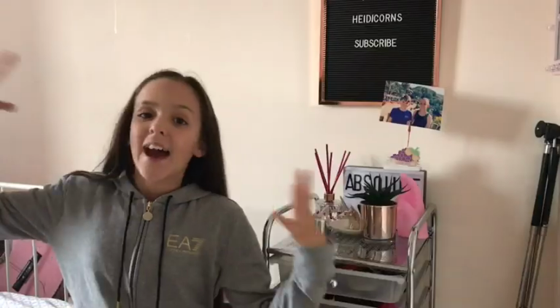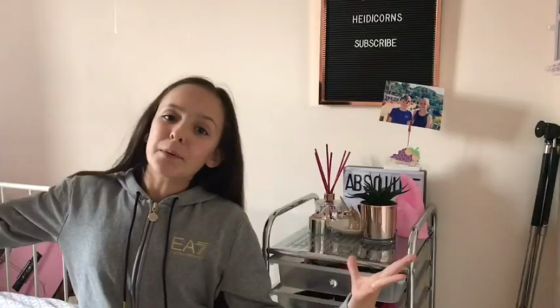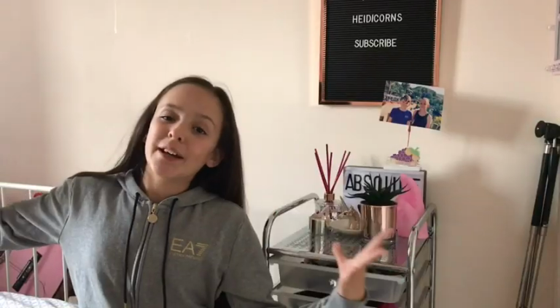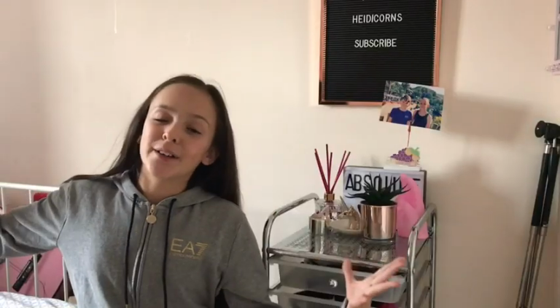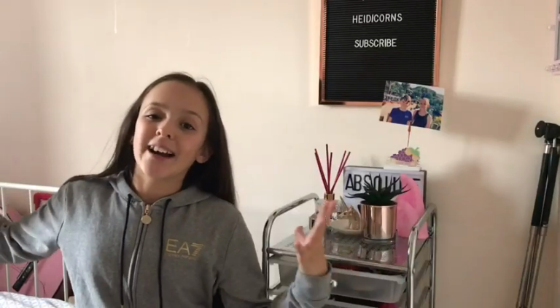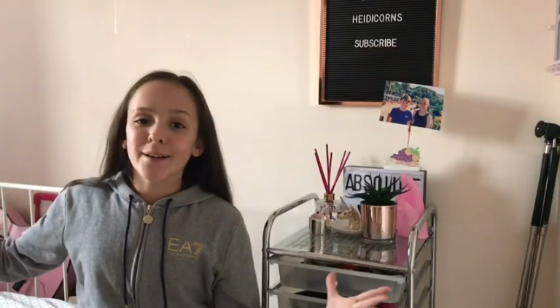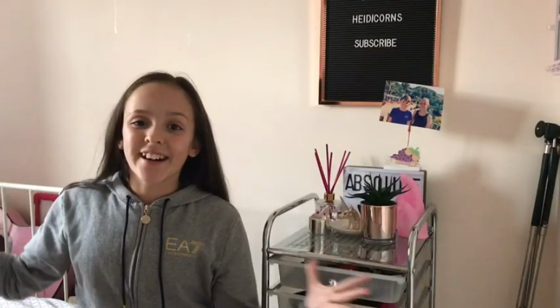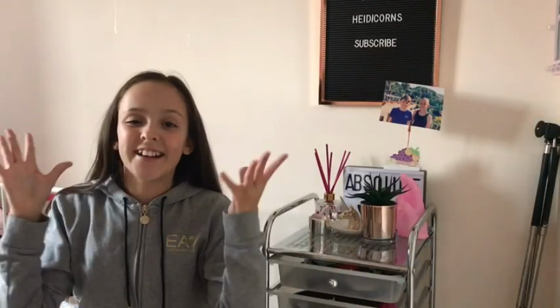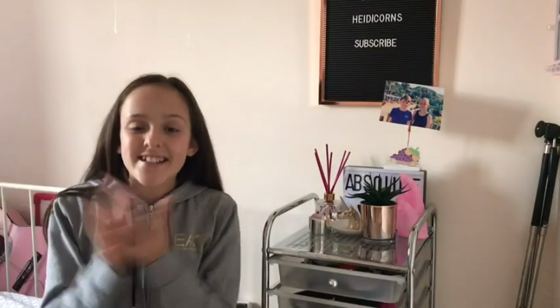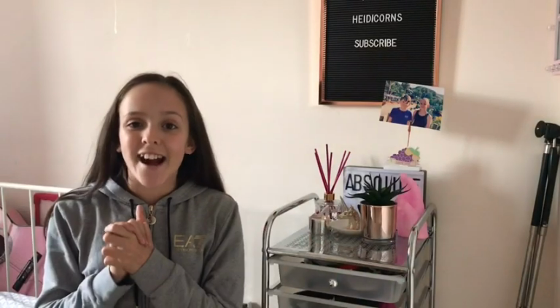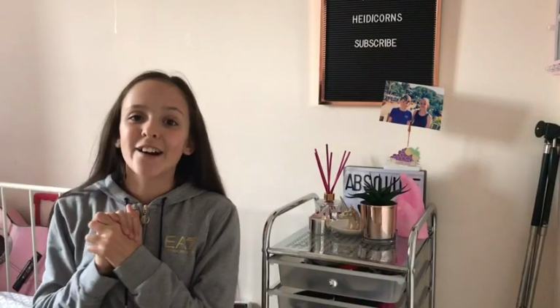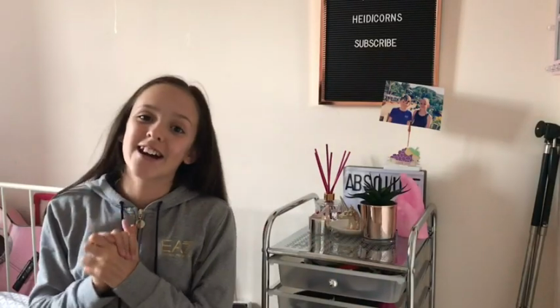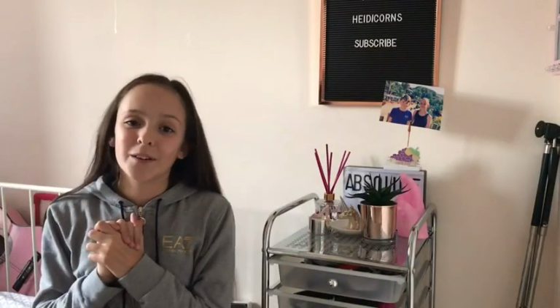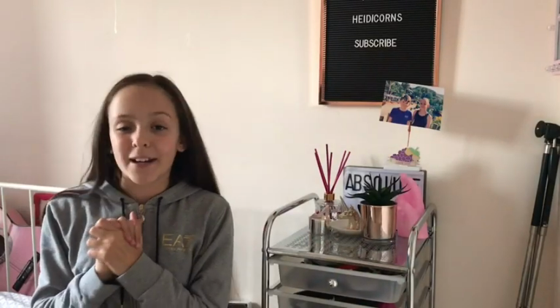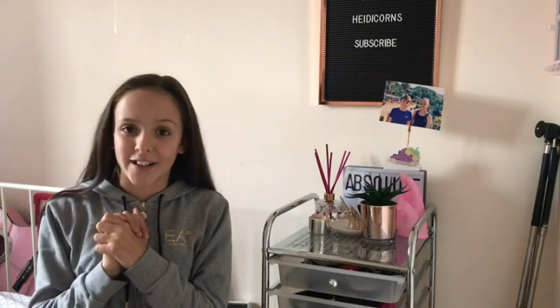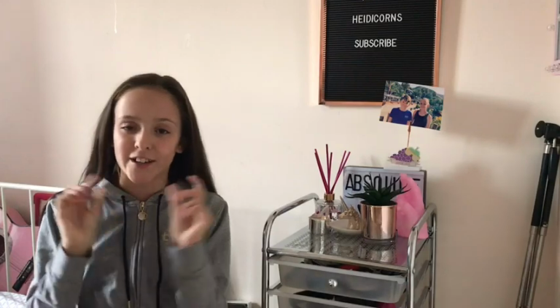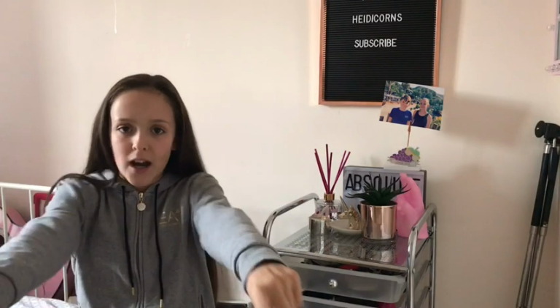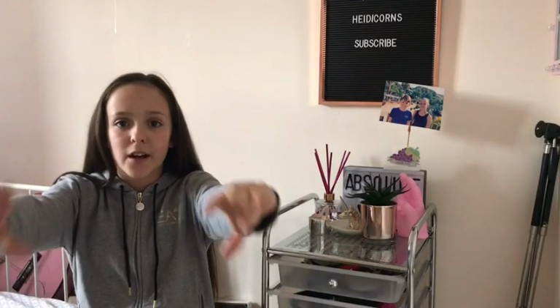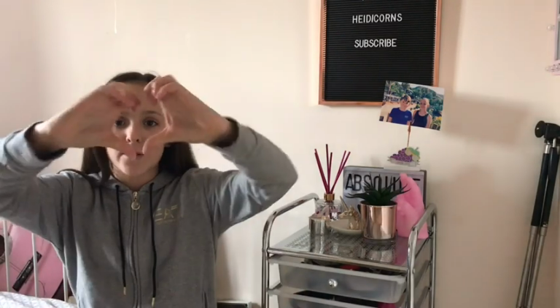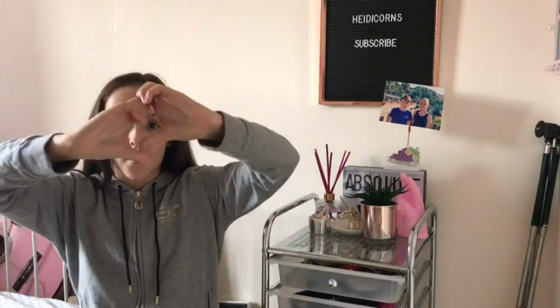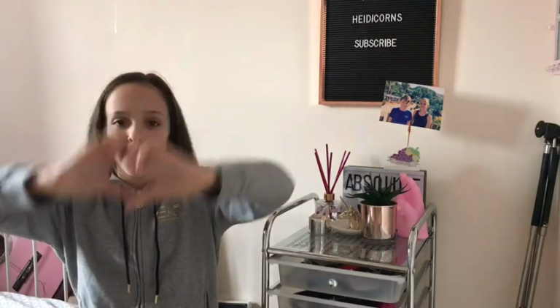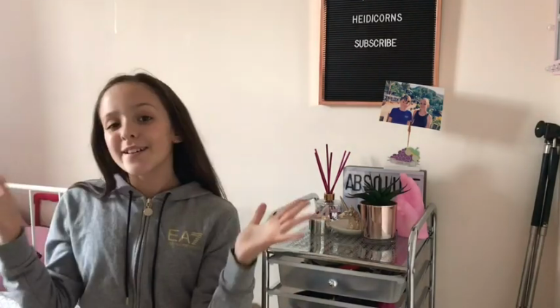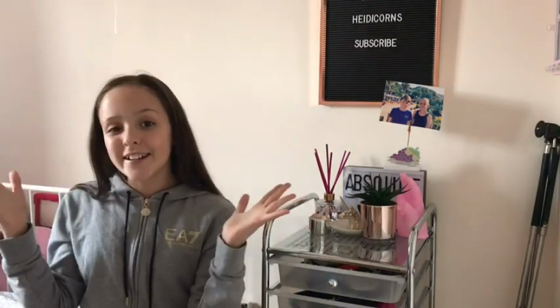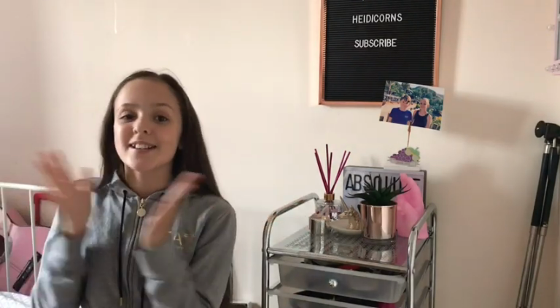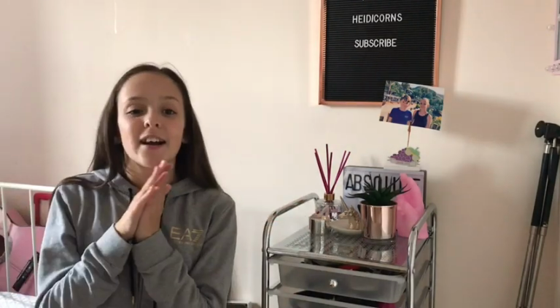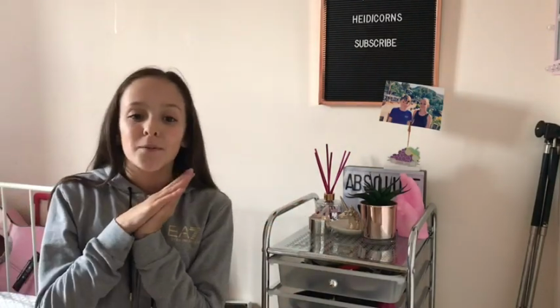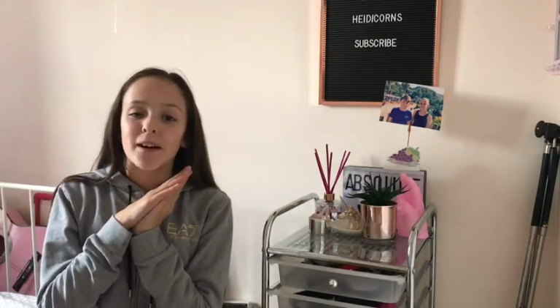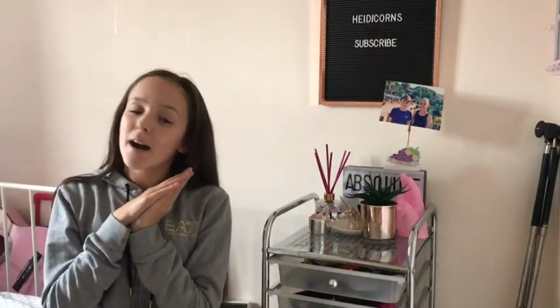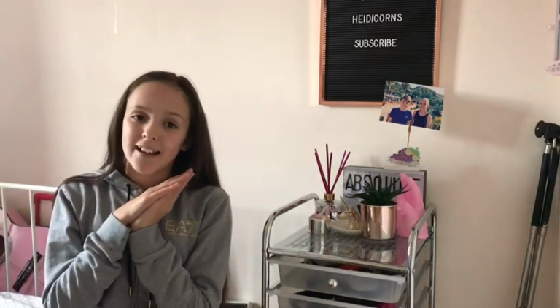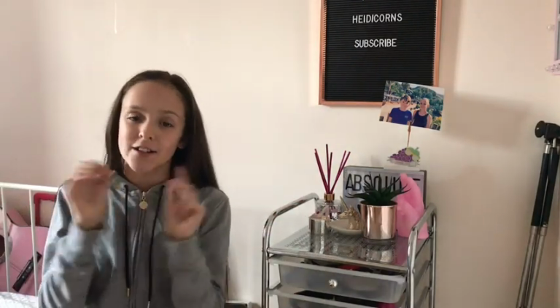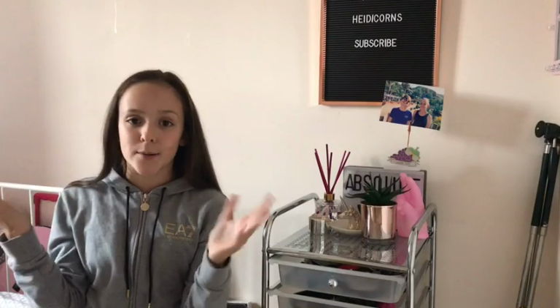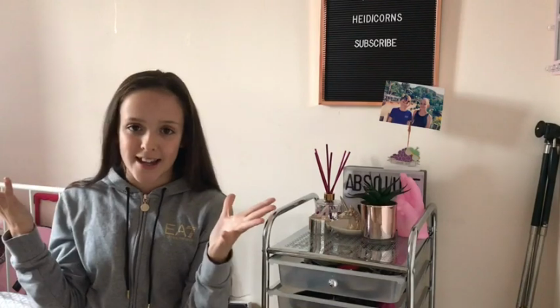Hello everybody, welcome back to Absolute Heidi. Today, I'm Heidi Collins, and I'm filming a new video that you guys are going to love. I'm going to be filming my bag collection 2018.